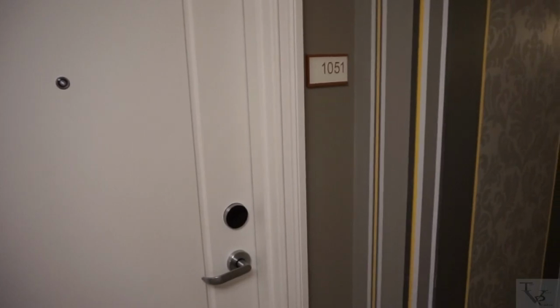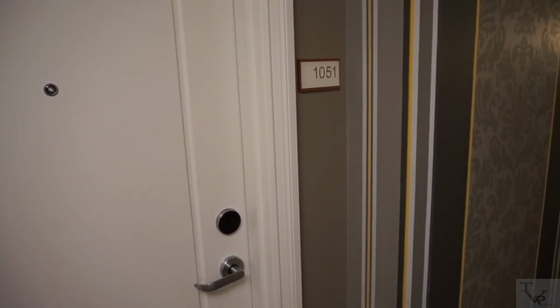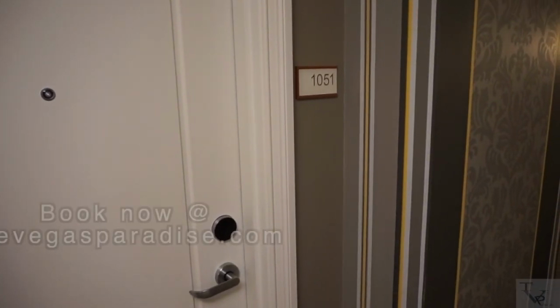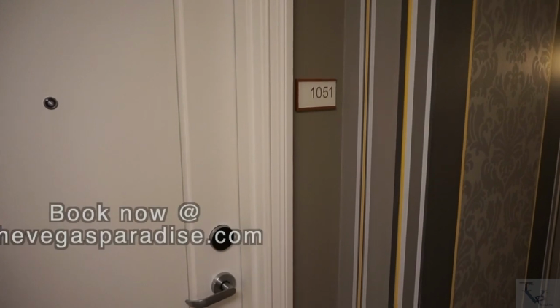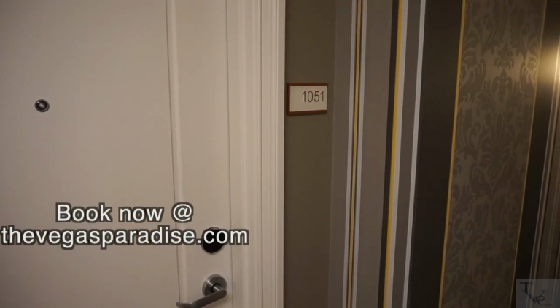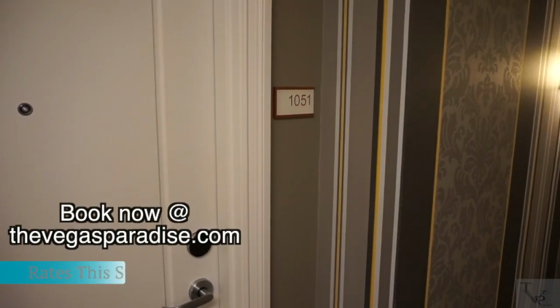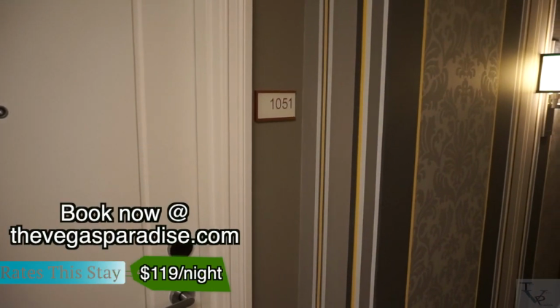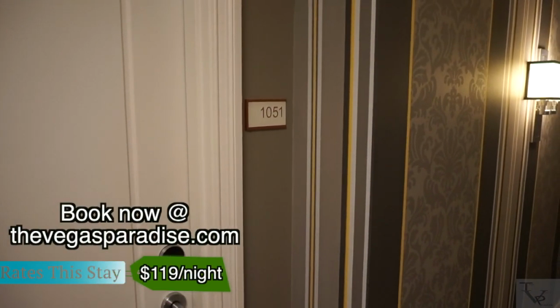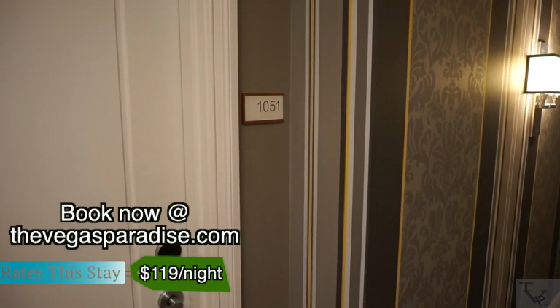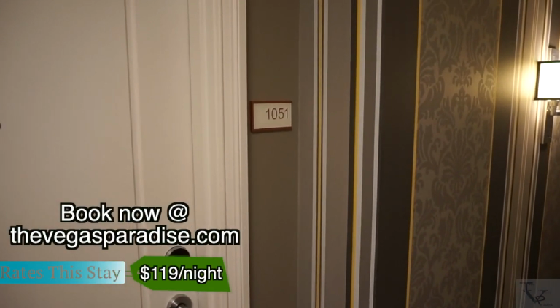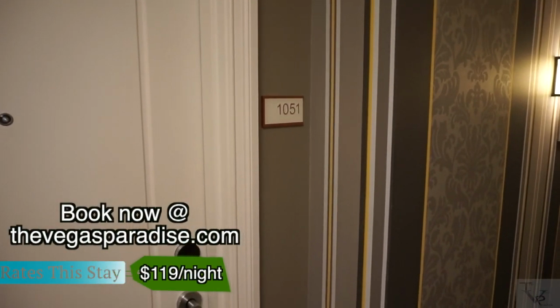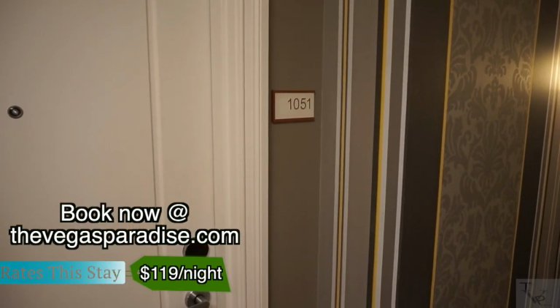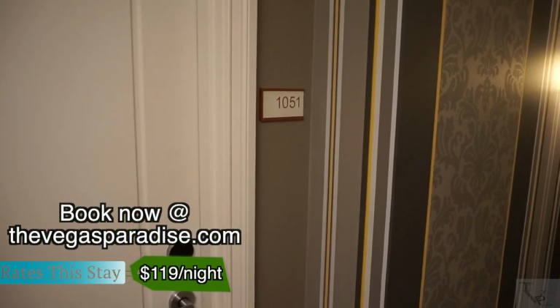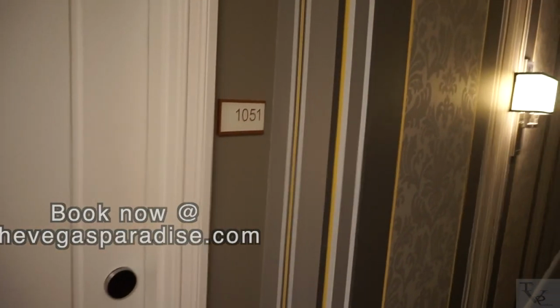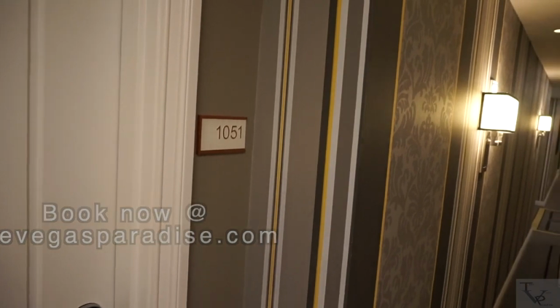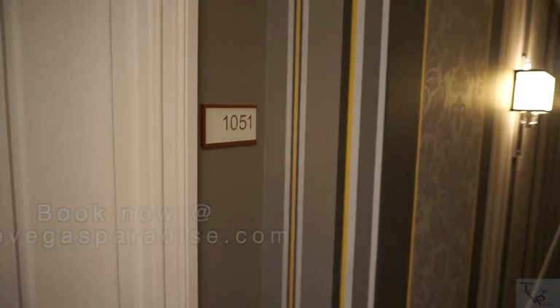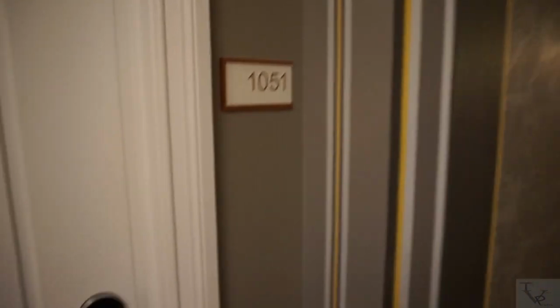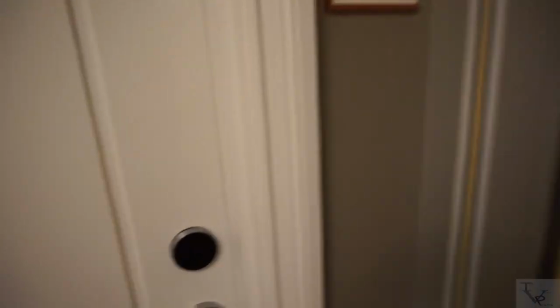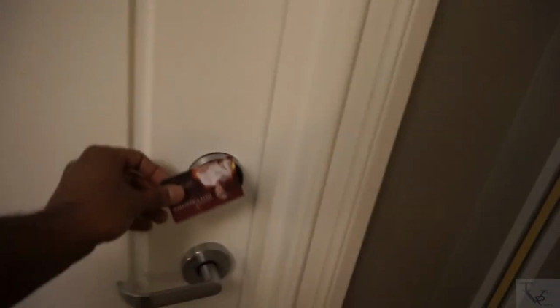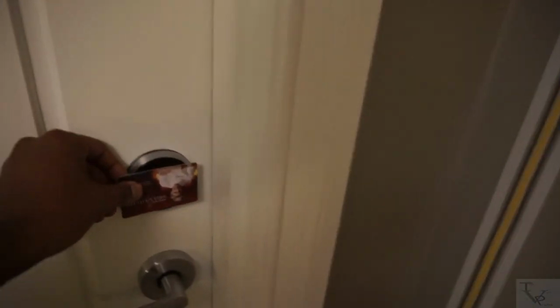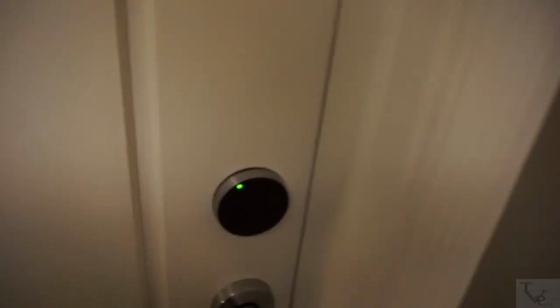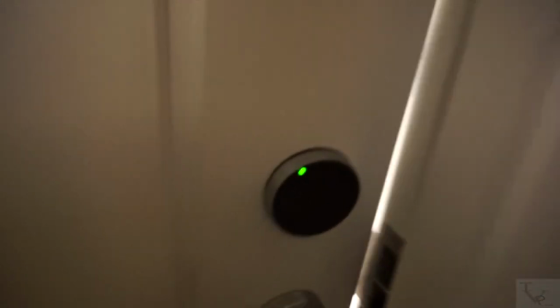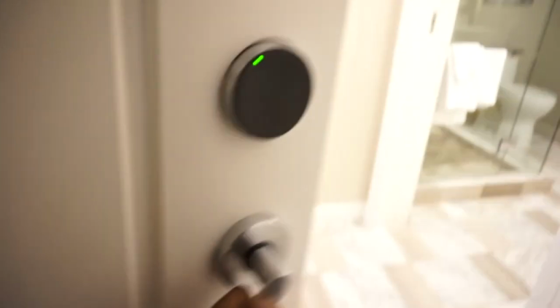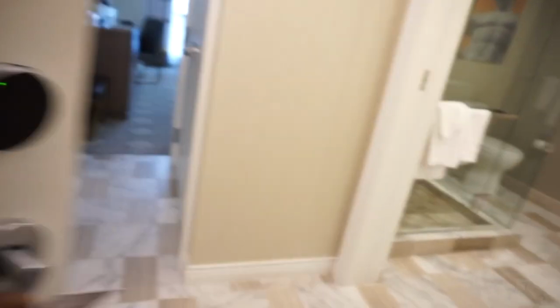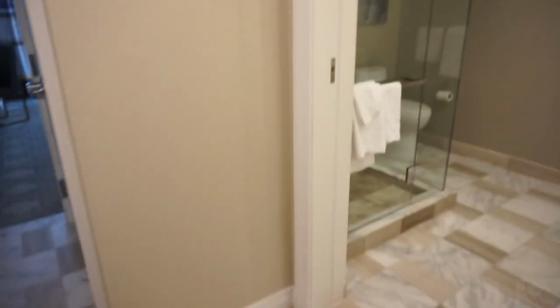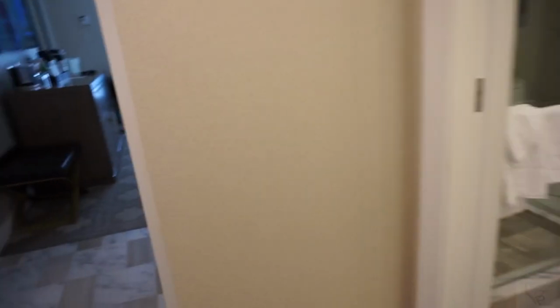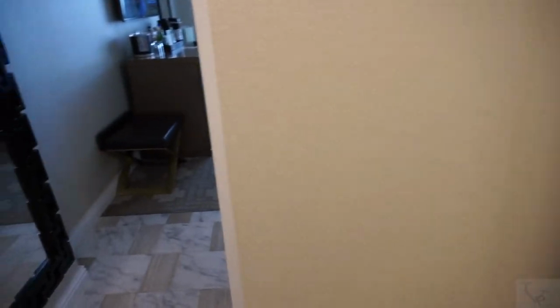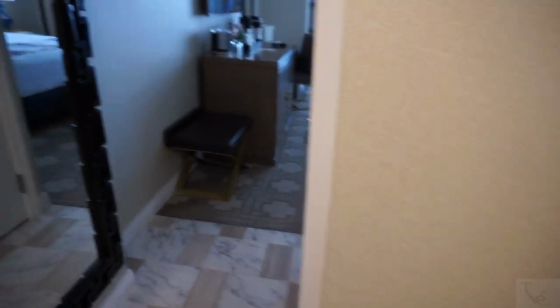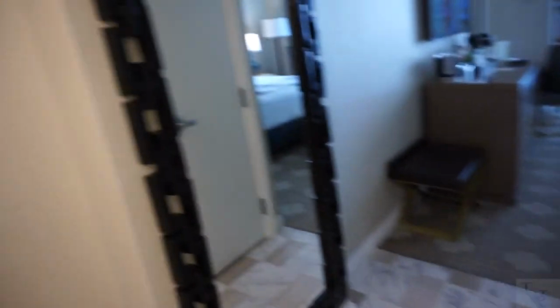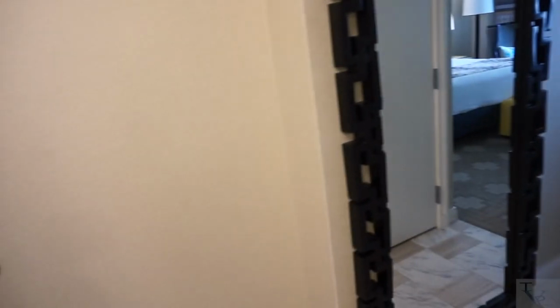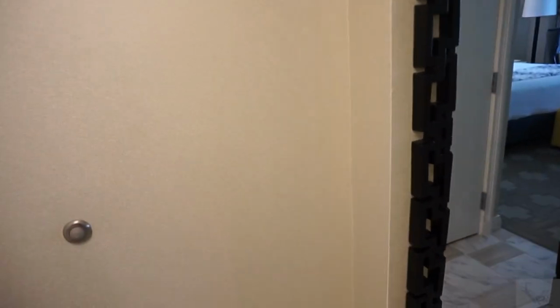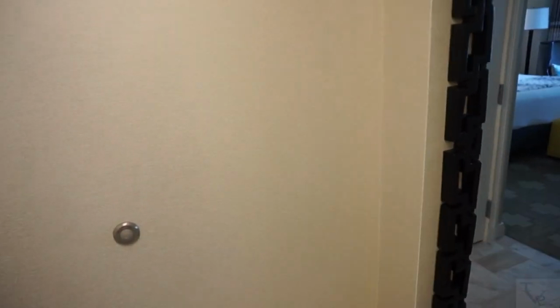What's going on everybody? Today we're at Caesar's Palace, gonna do a room tour of the Julius Deluxe King in room 1051. Let's check it out.